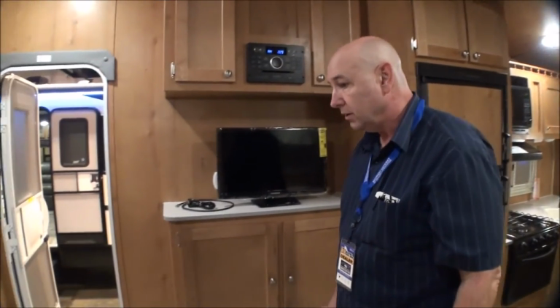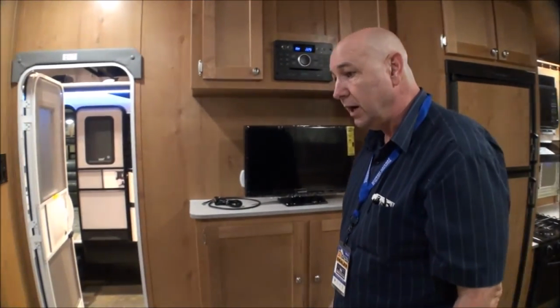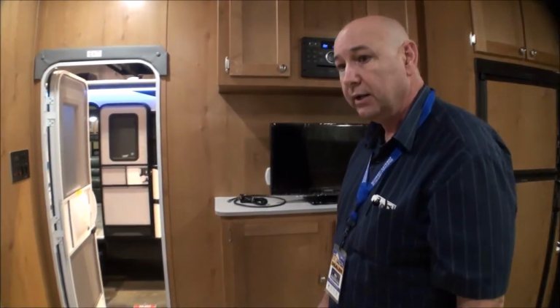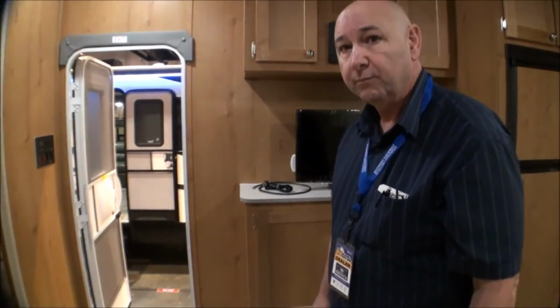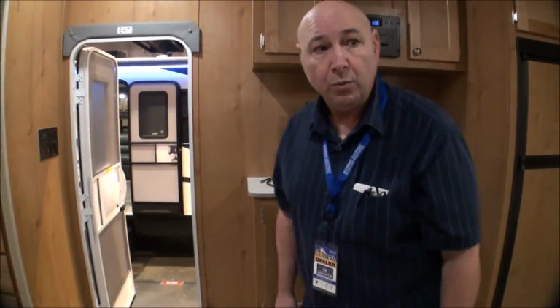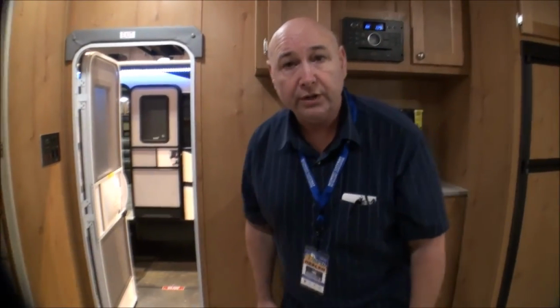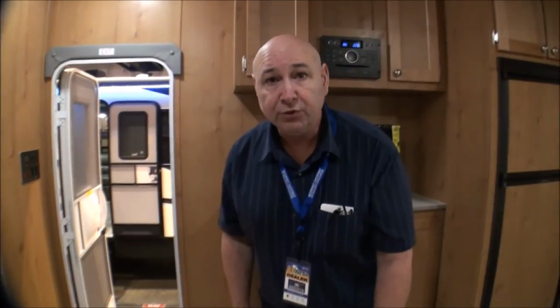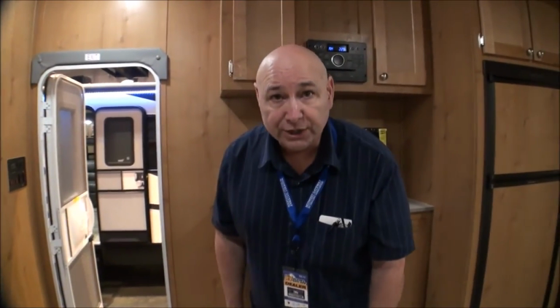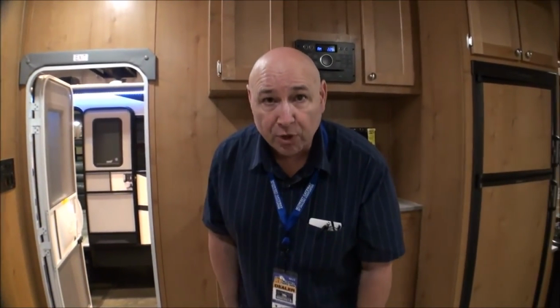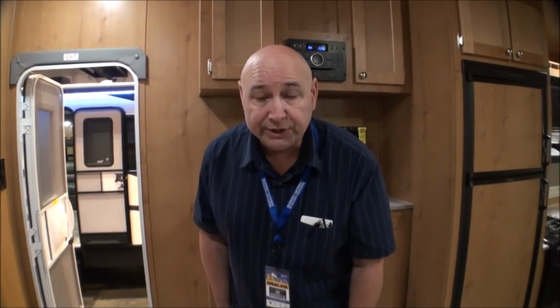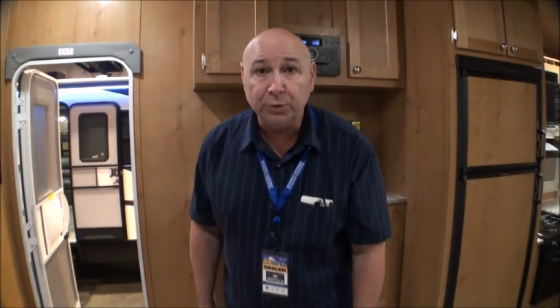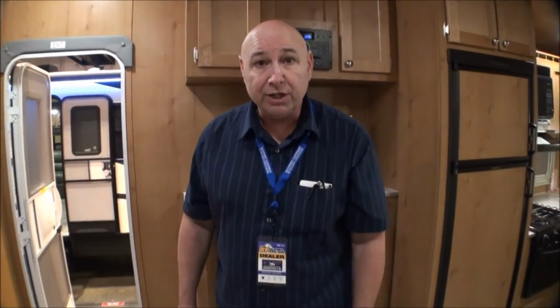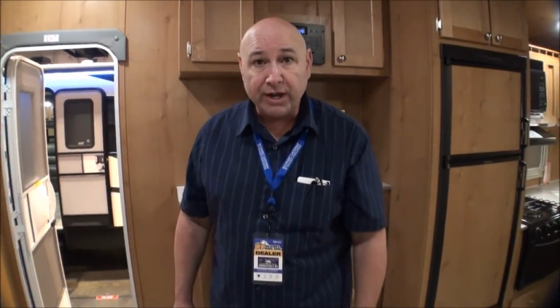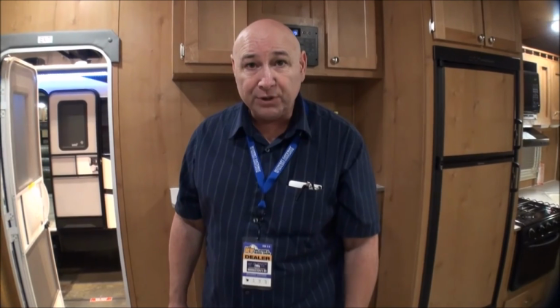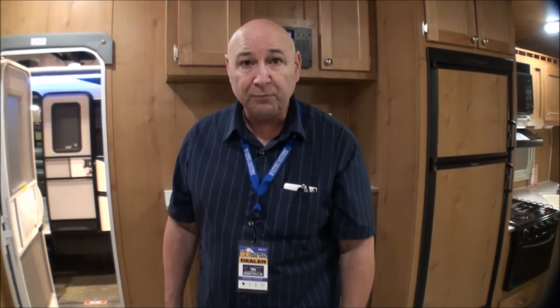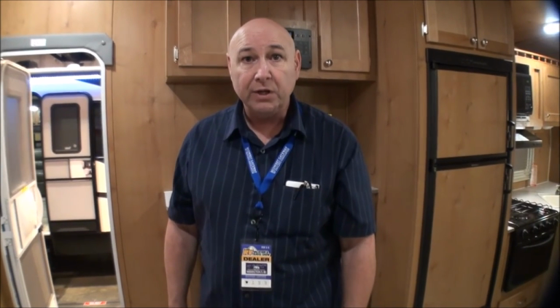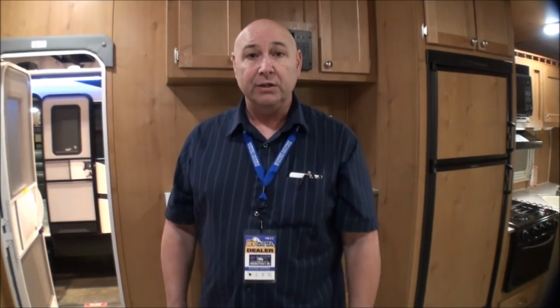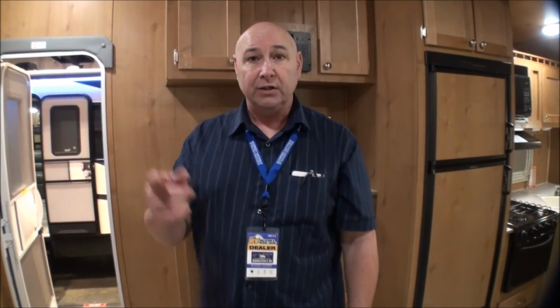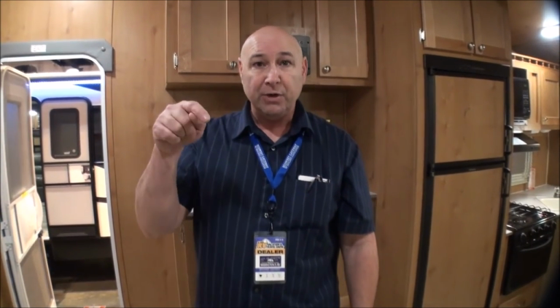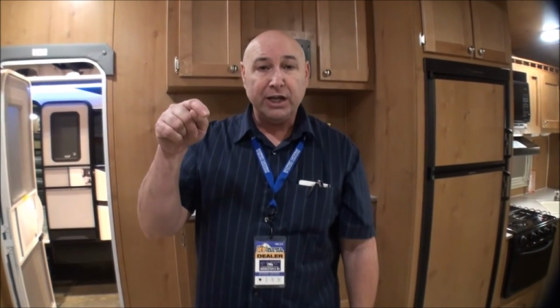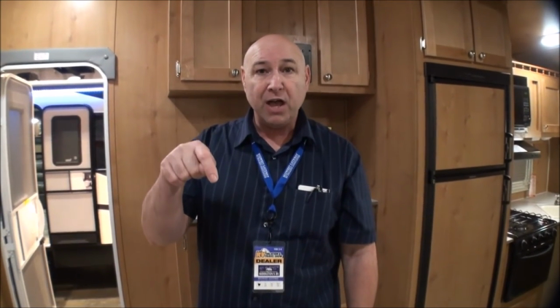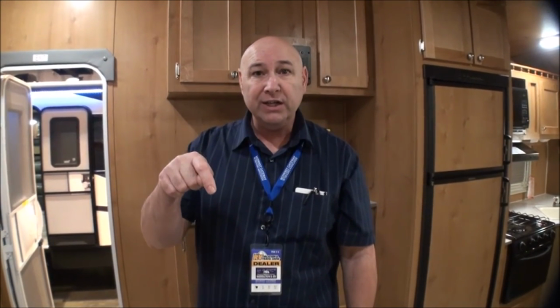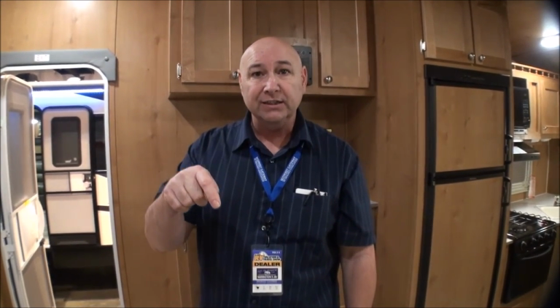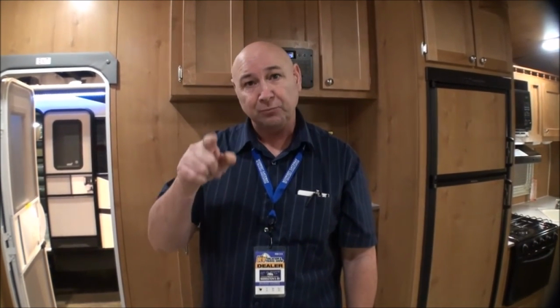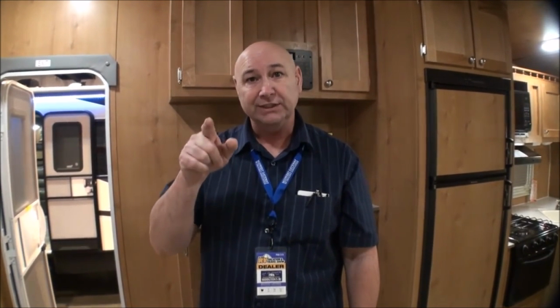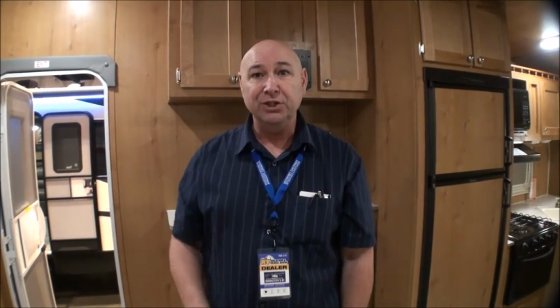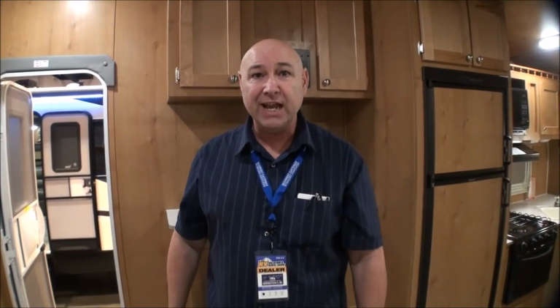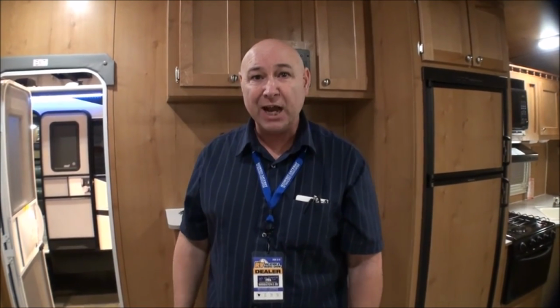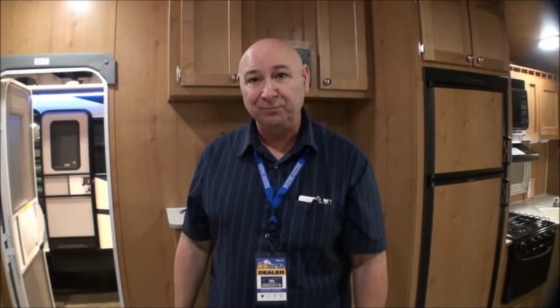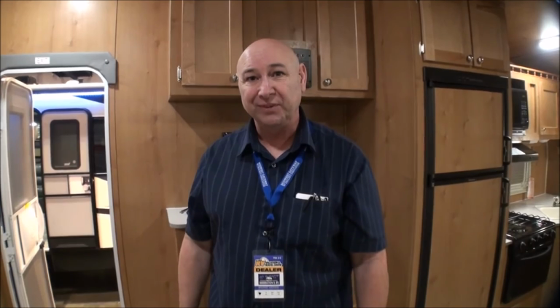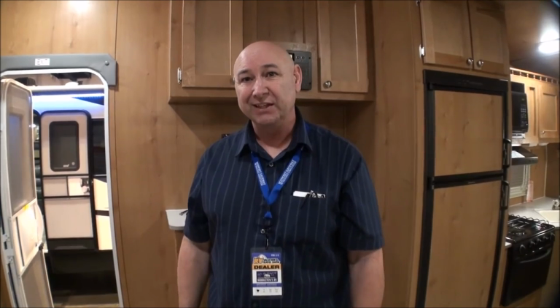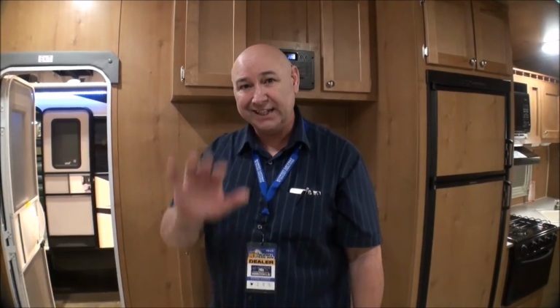Thanks for watching this part of our series with the retro campers. Make sure you keep following this - stay tuned for the next time, see you later.